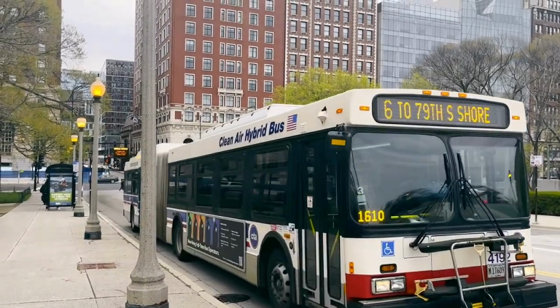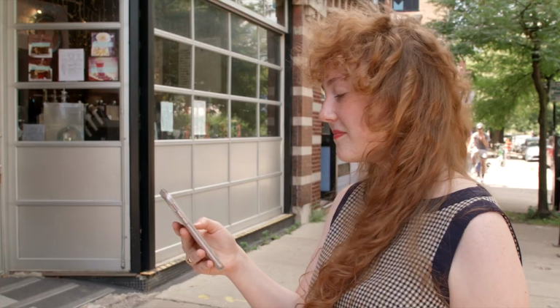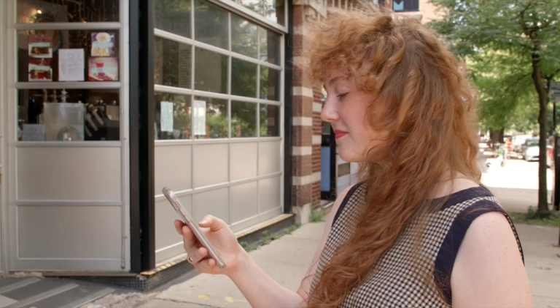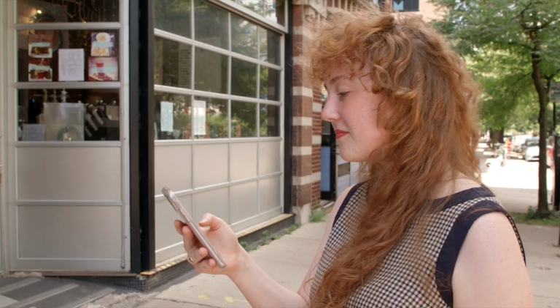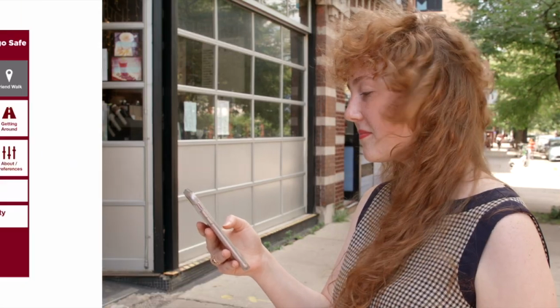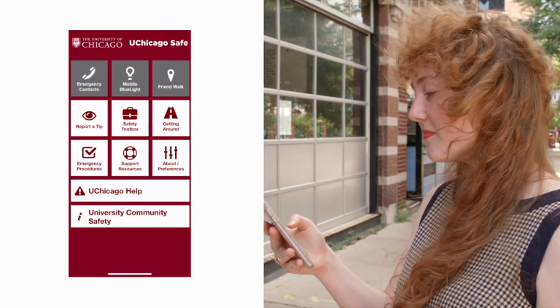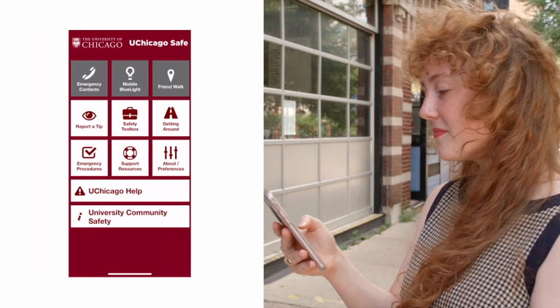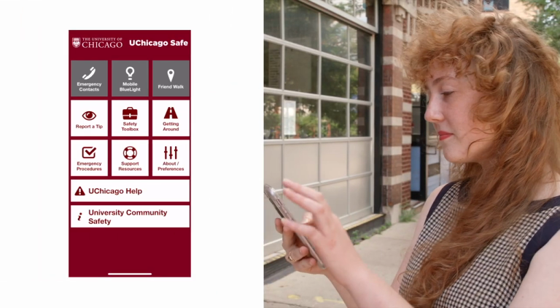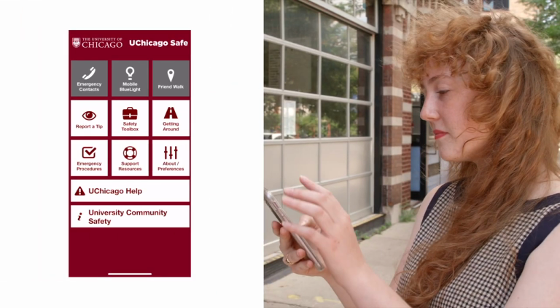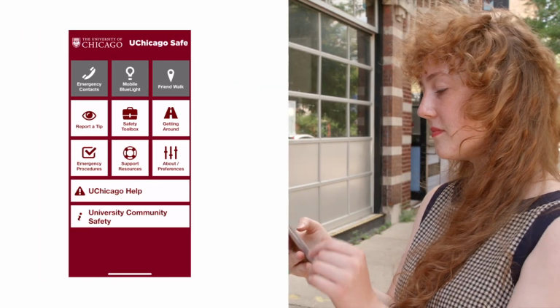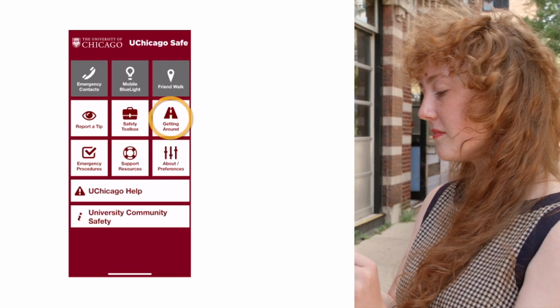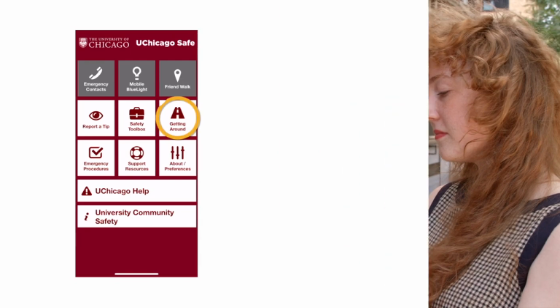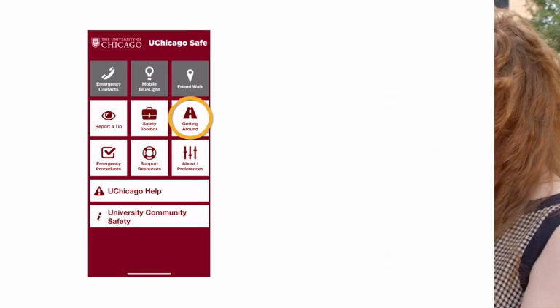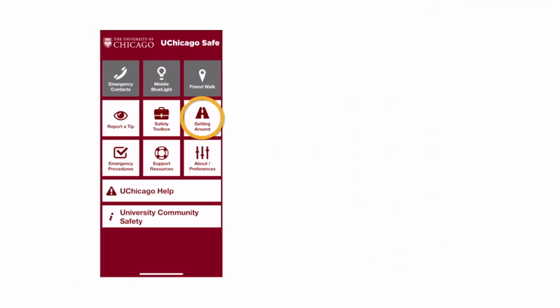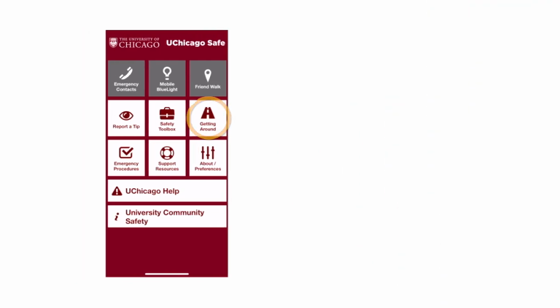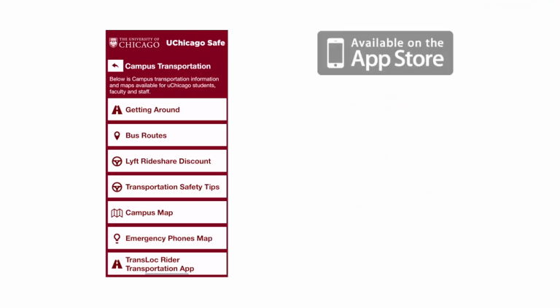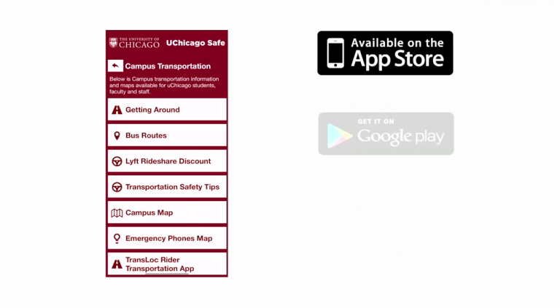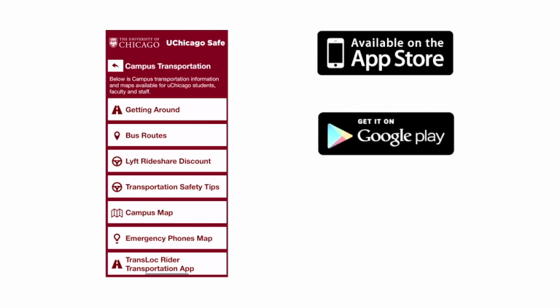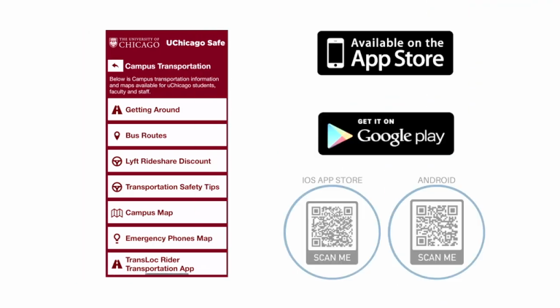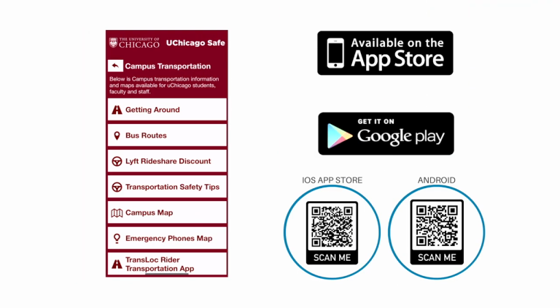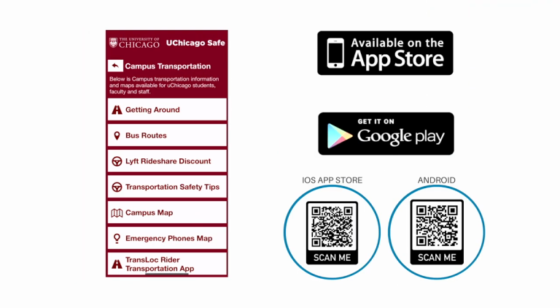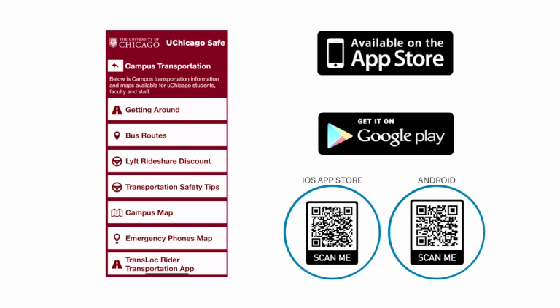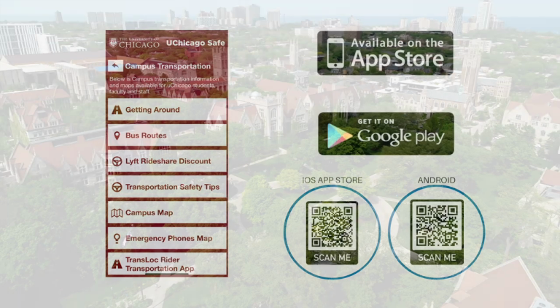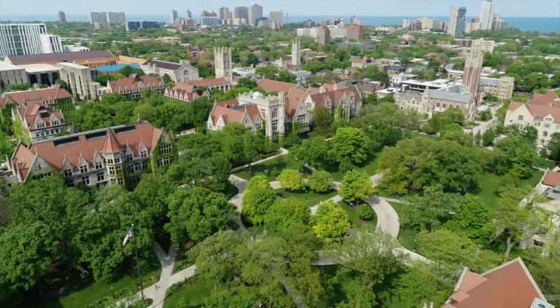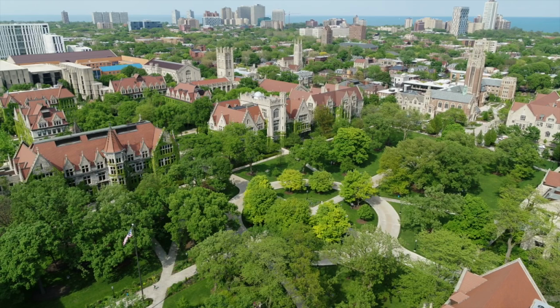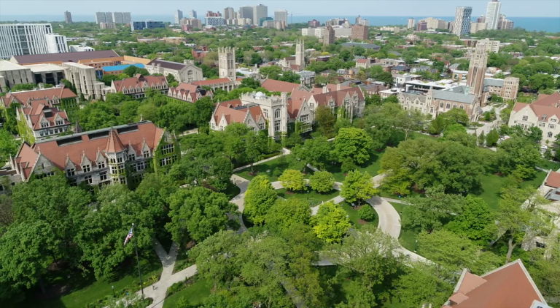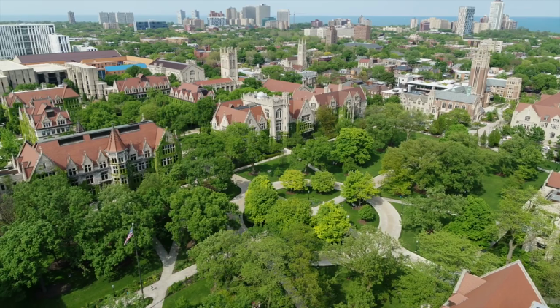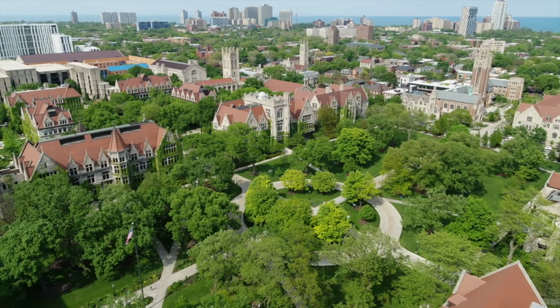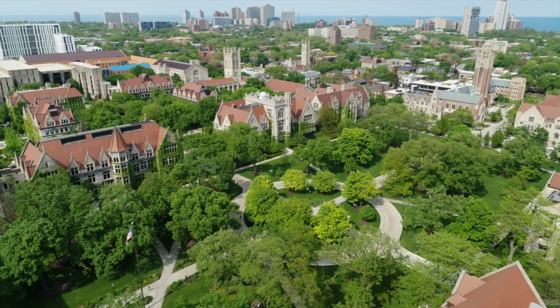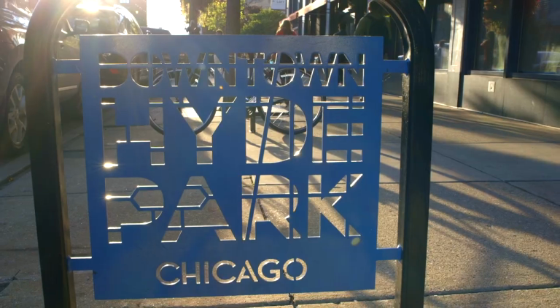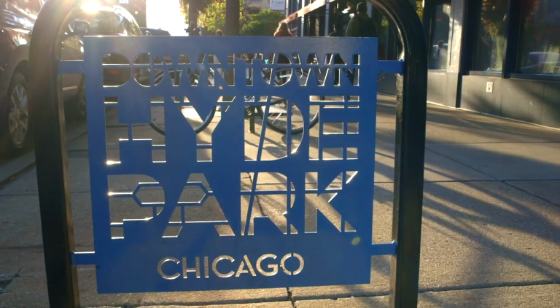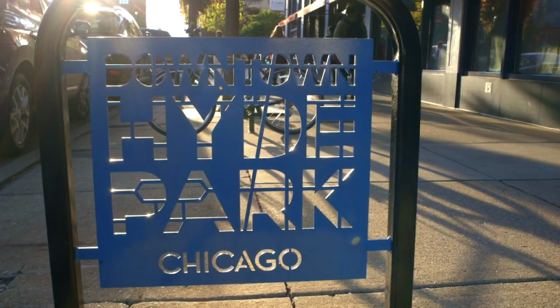A great place to start is the UChicago Safe mobile app. You can download it by visiting the App Store. Let's begin with campus in the Hyde Park area.